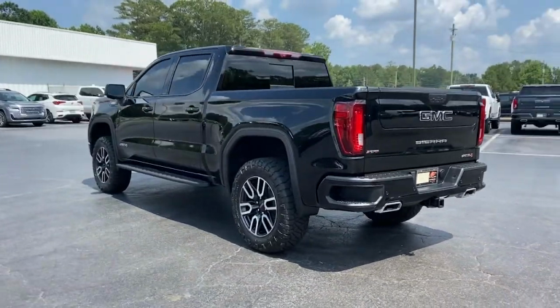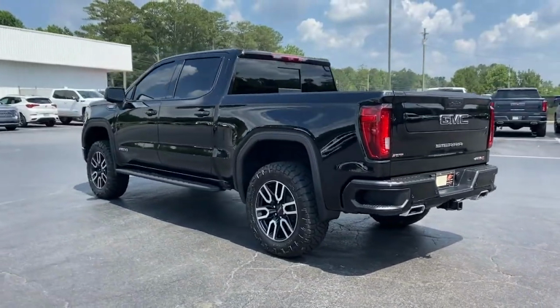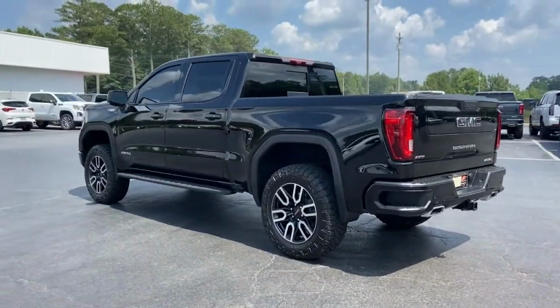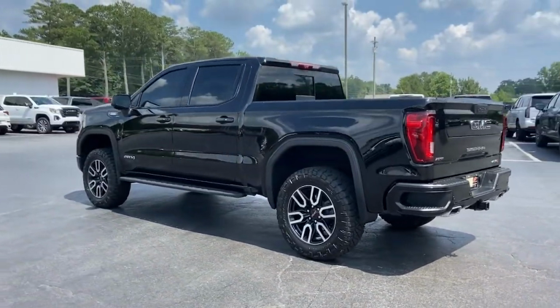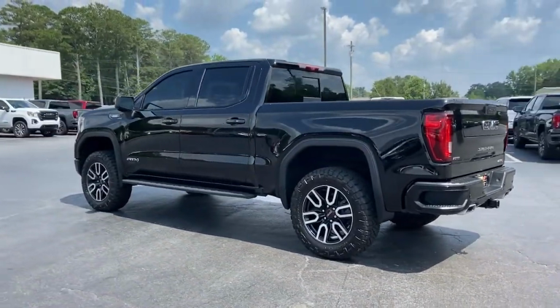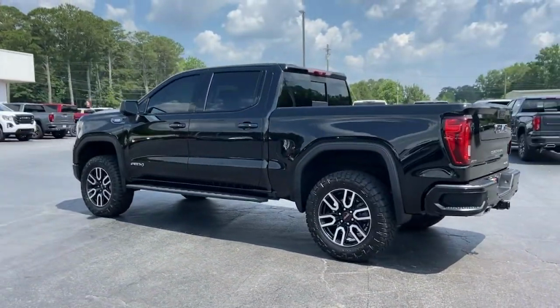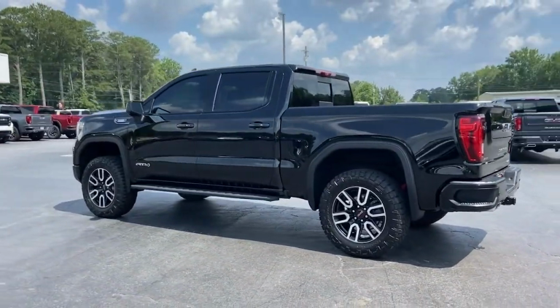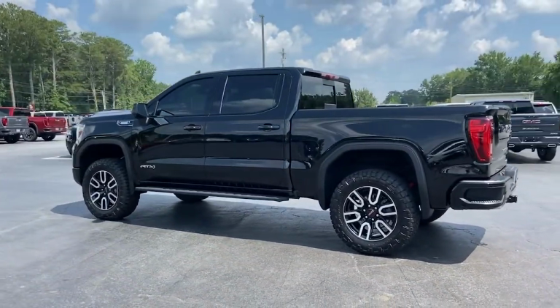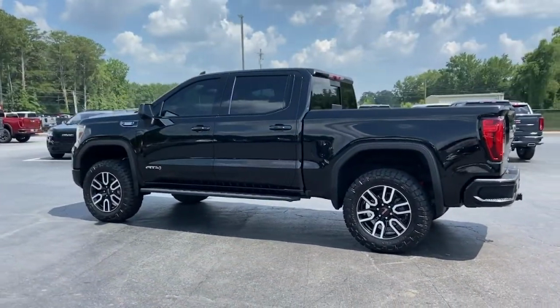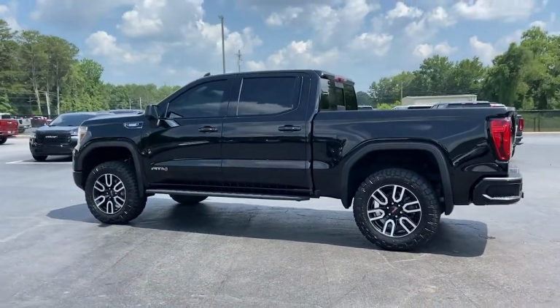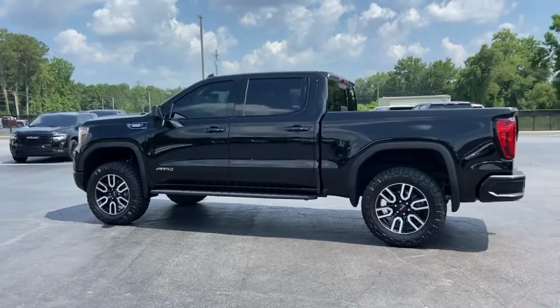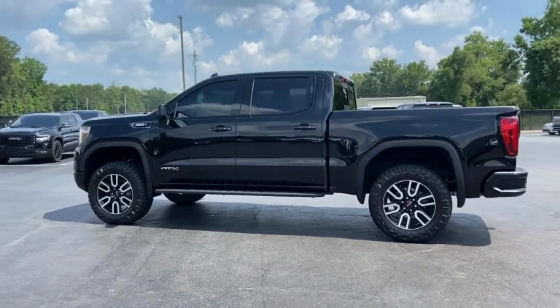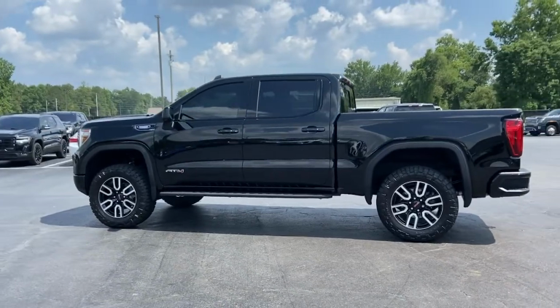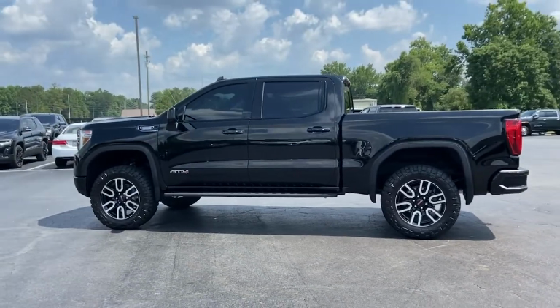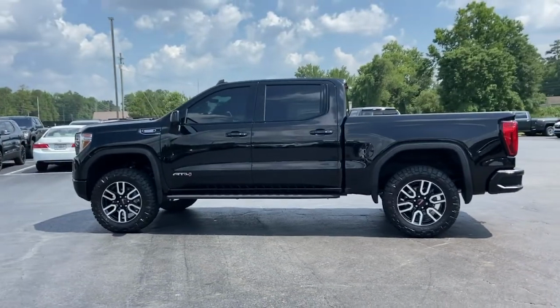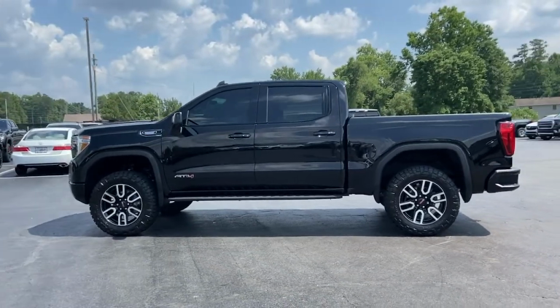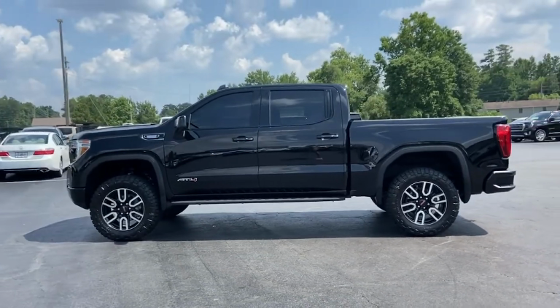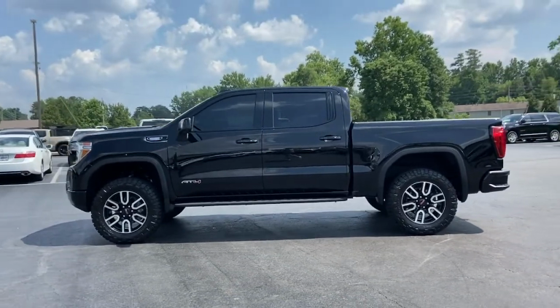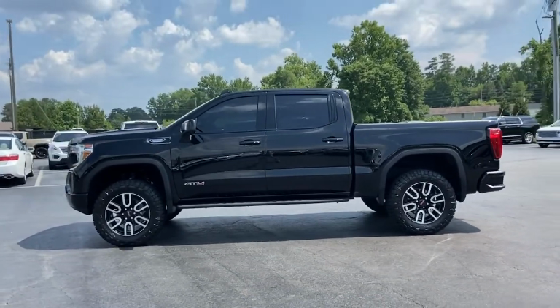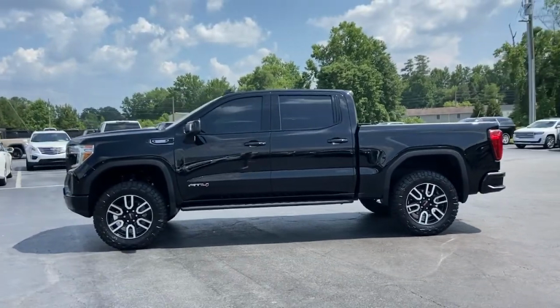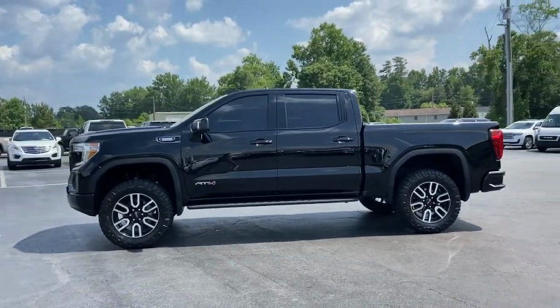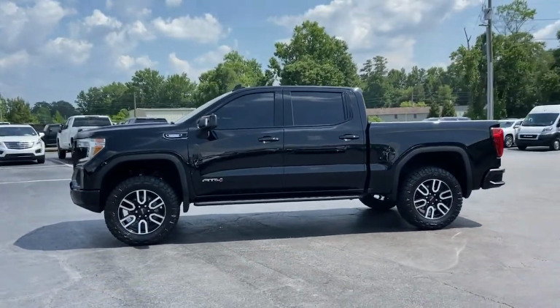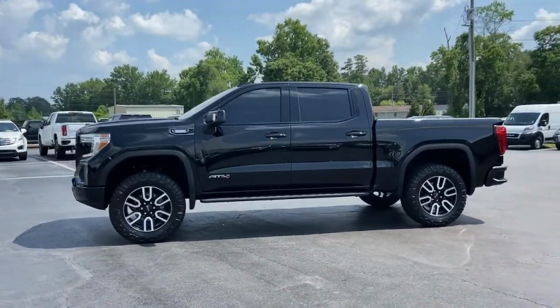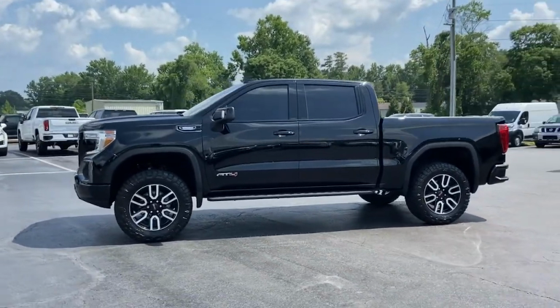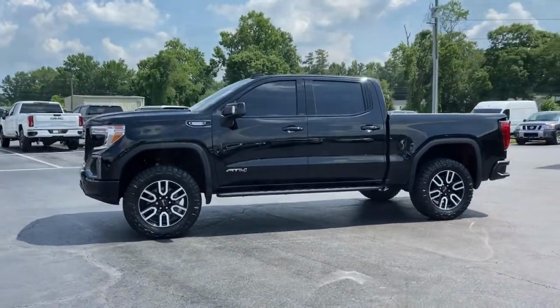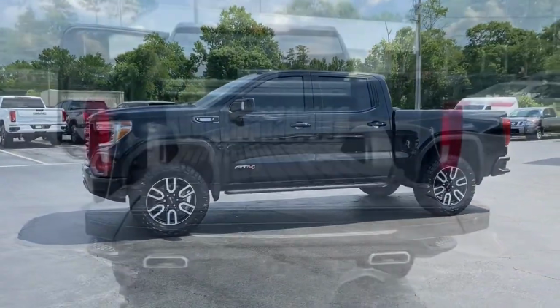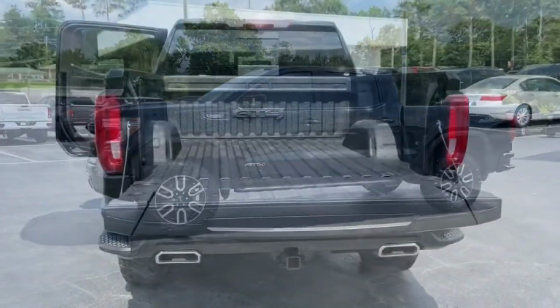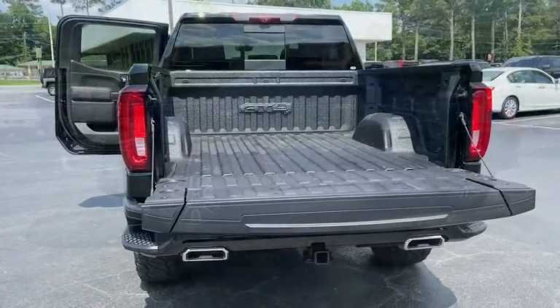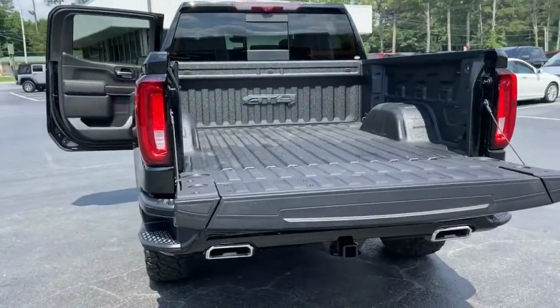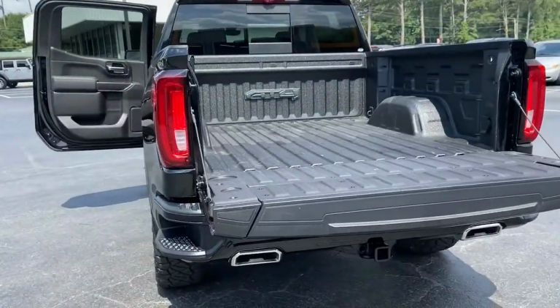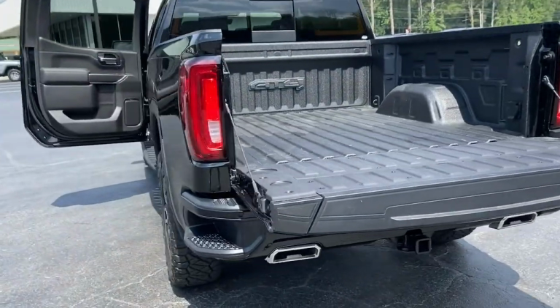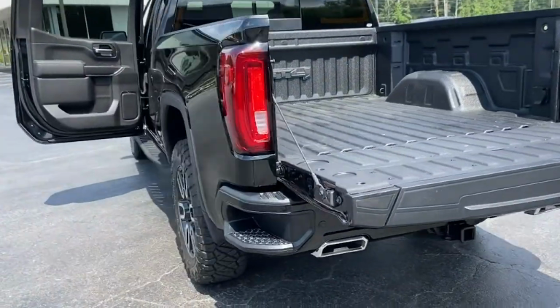These are just some of the great options this vehicle comes with: navigation system, keyless entry, heated driver's seat, sun/moonroof, and fog lamps.